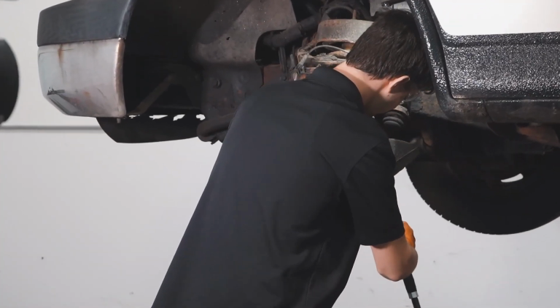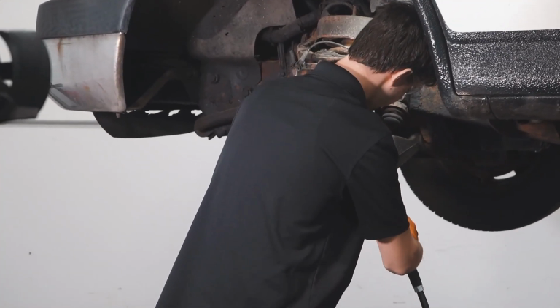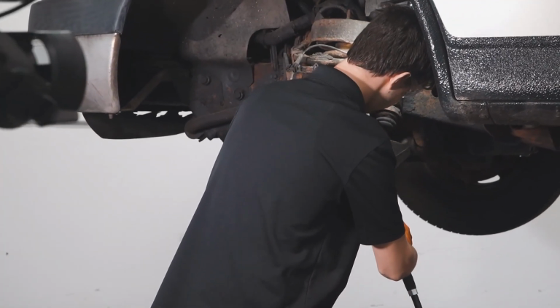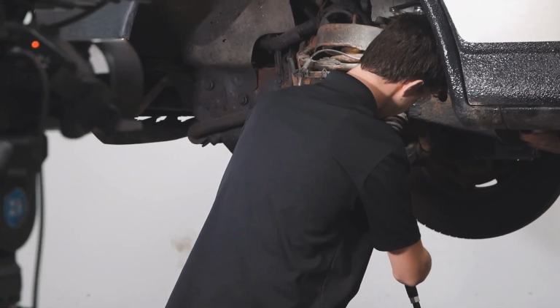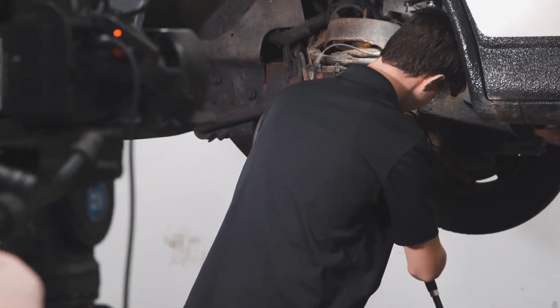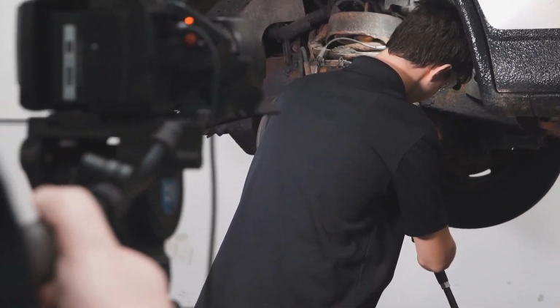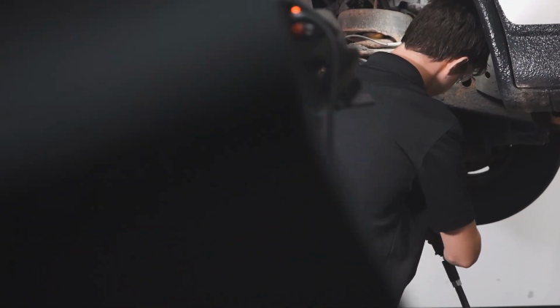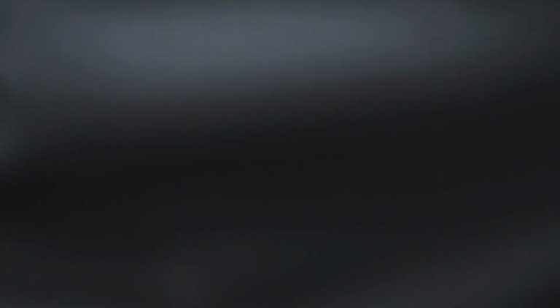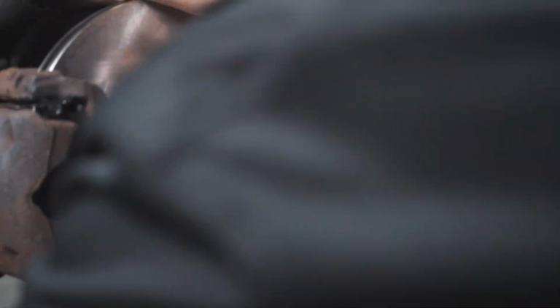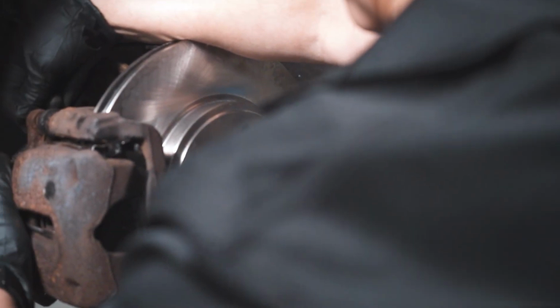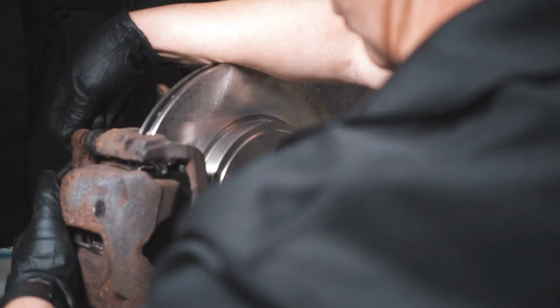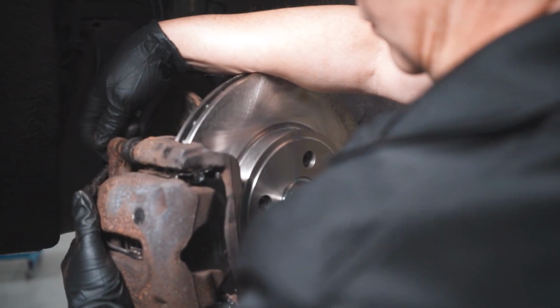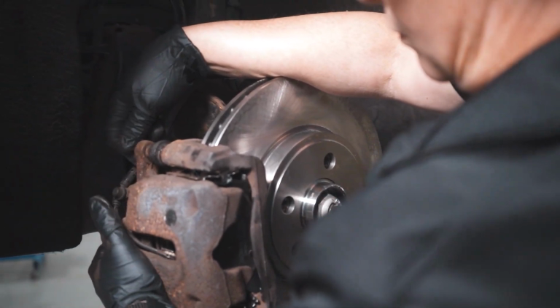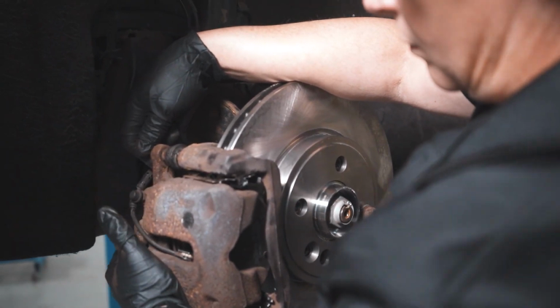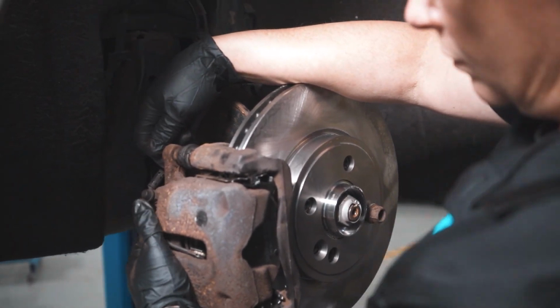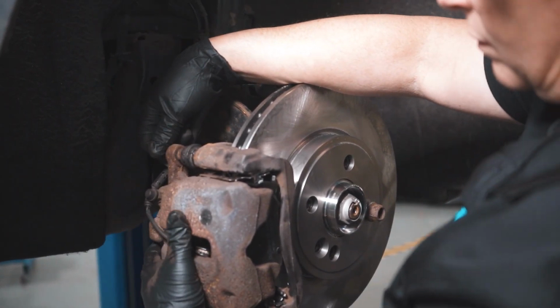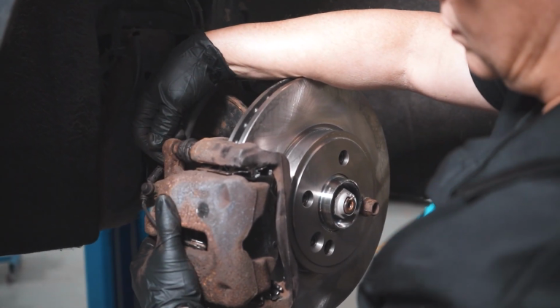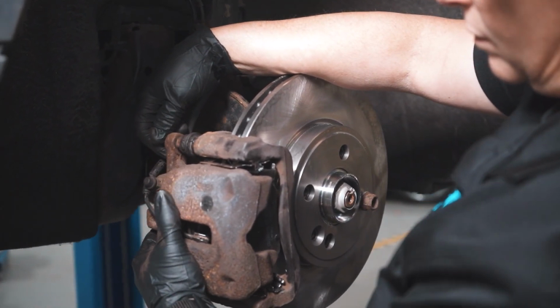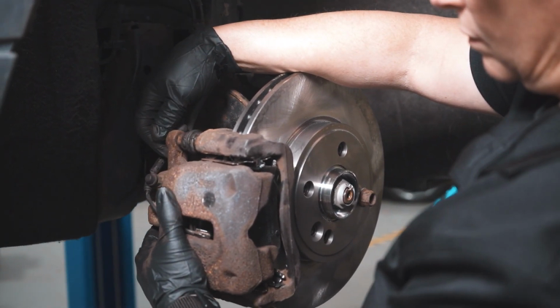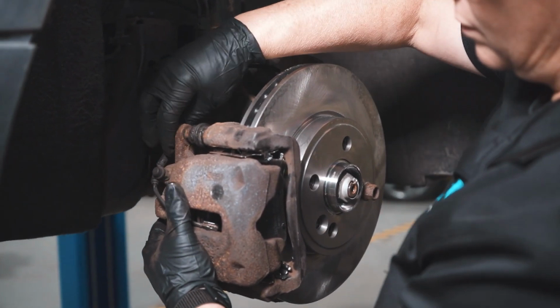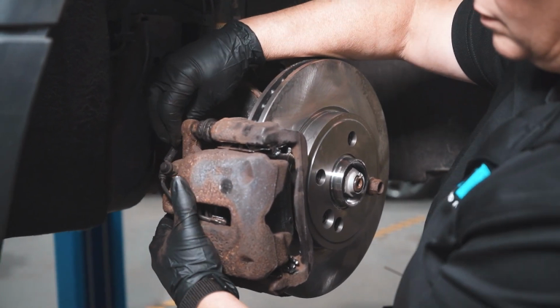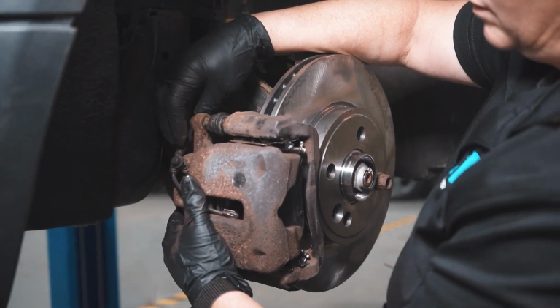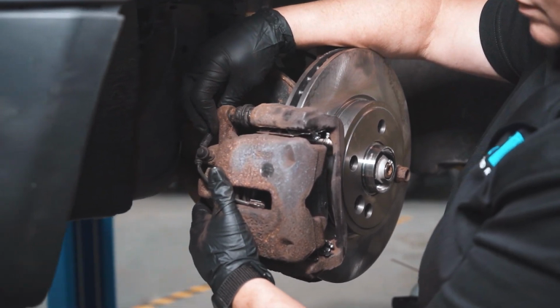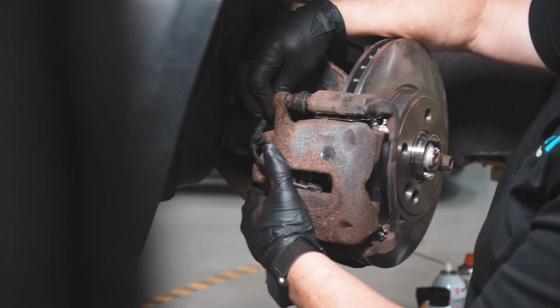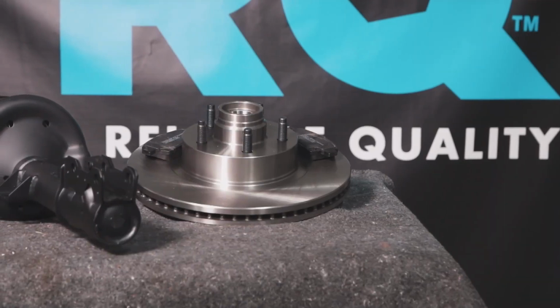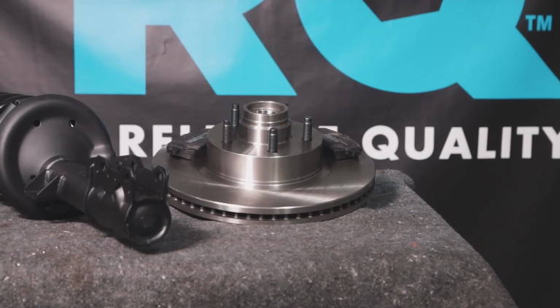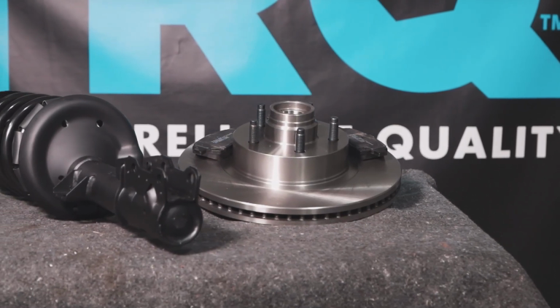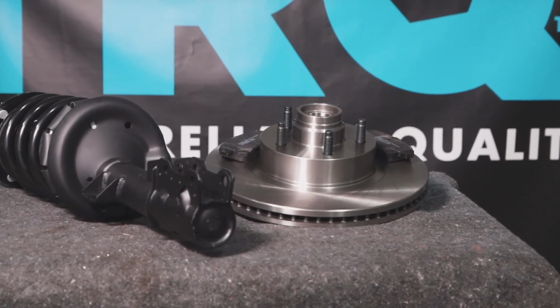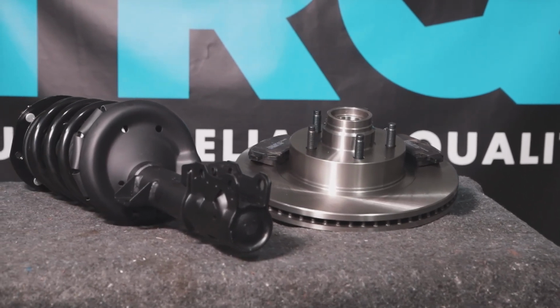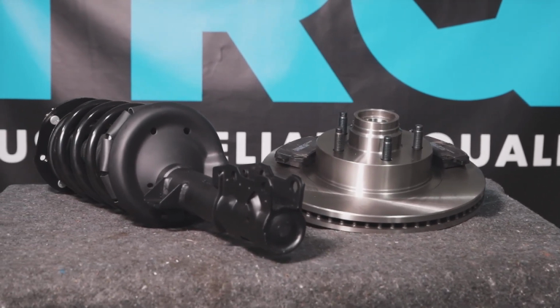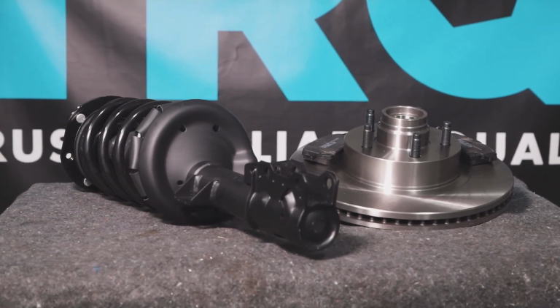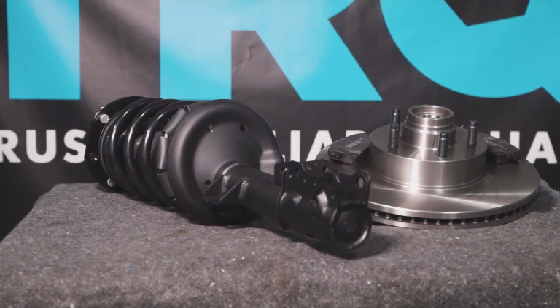When only the best will do, demand TRQ — the only company that lets you view before you do. TRQ is committed to offering the highest quality aftermarket auto parts that are engineered with peace of mind. Thanks for using and viewing with TRQ.